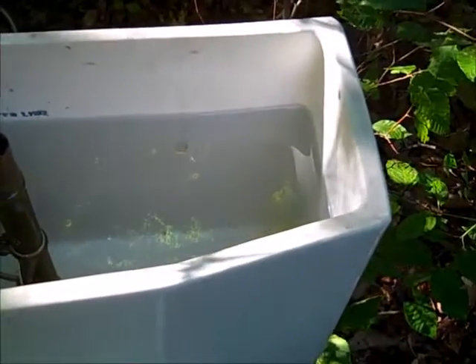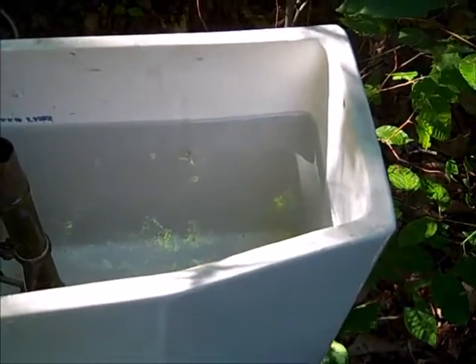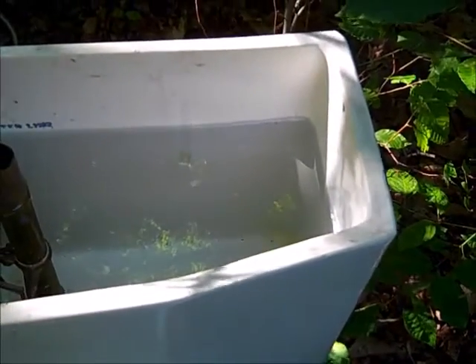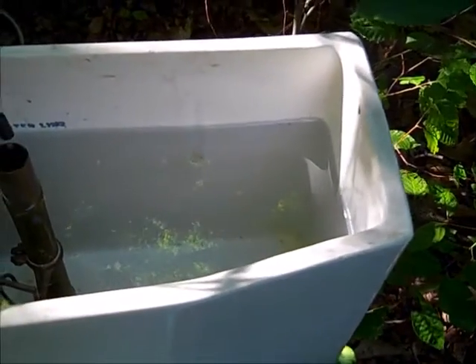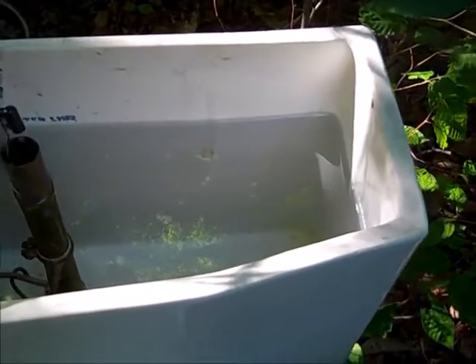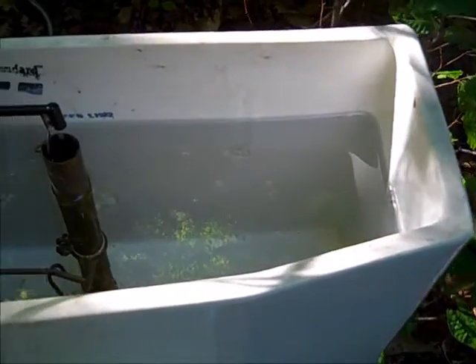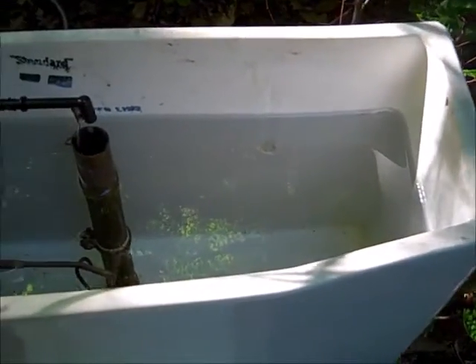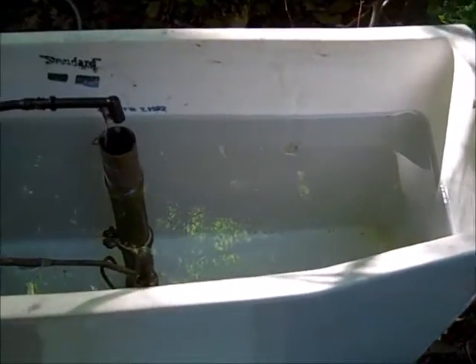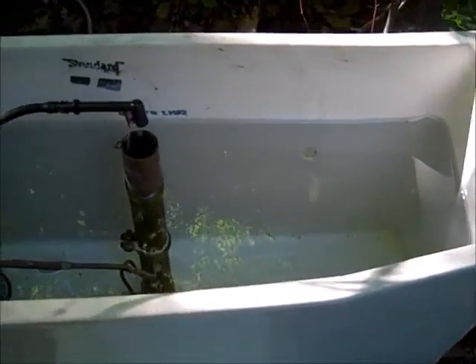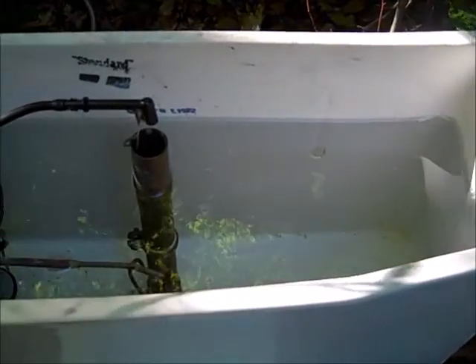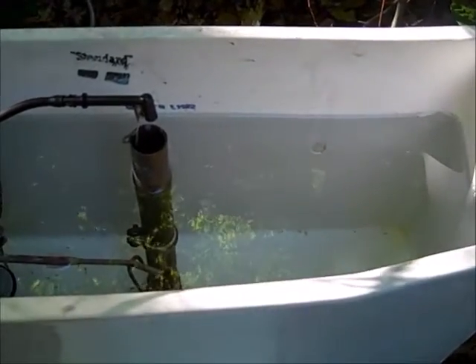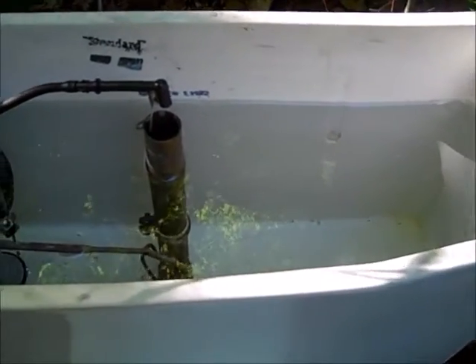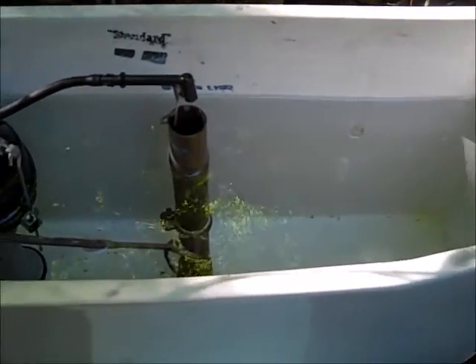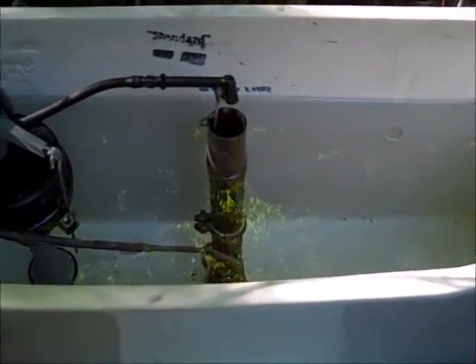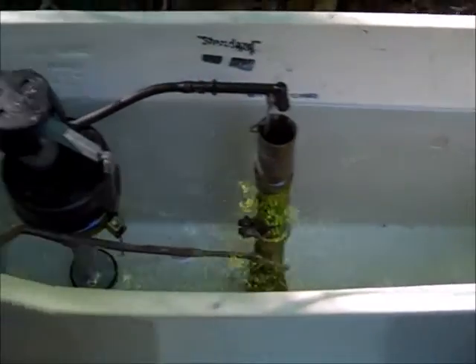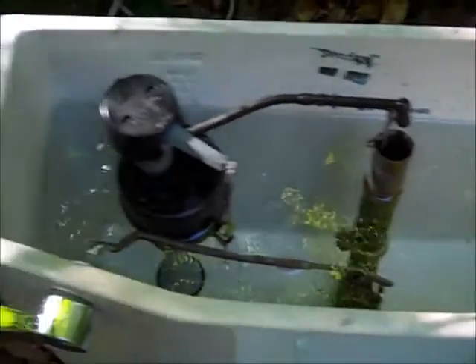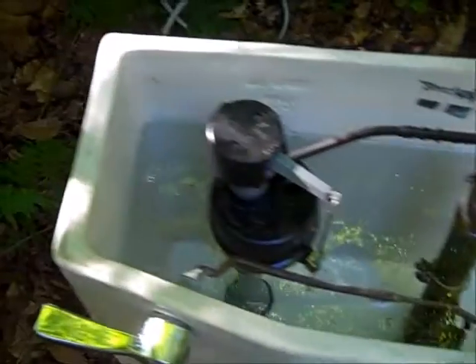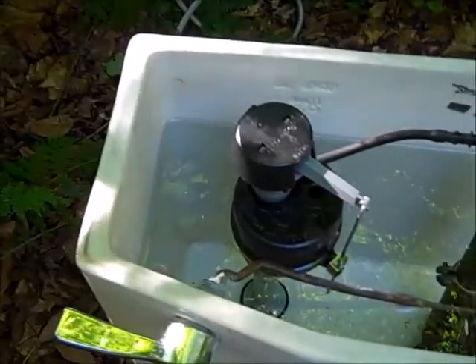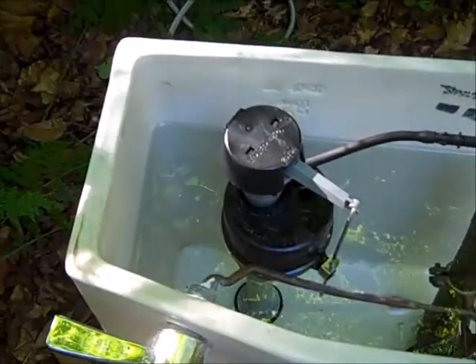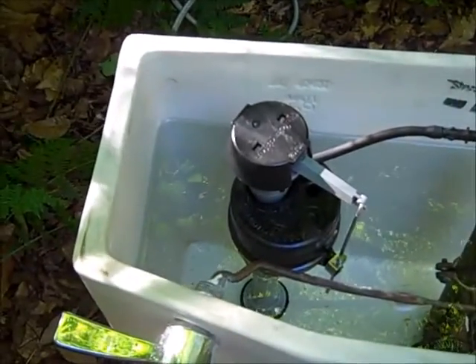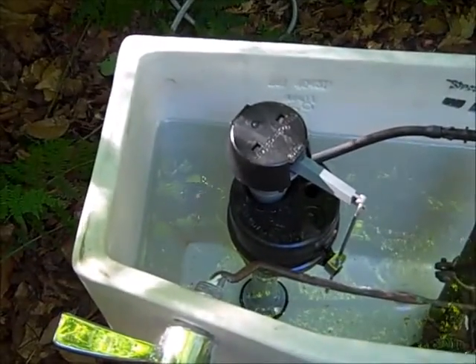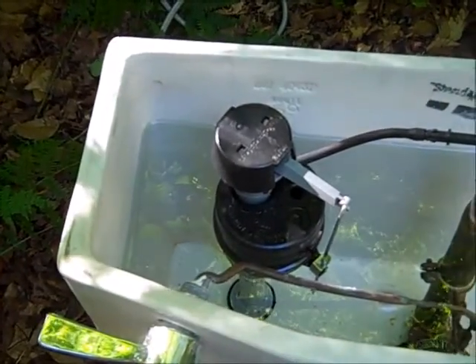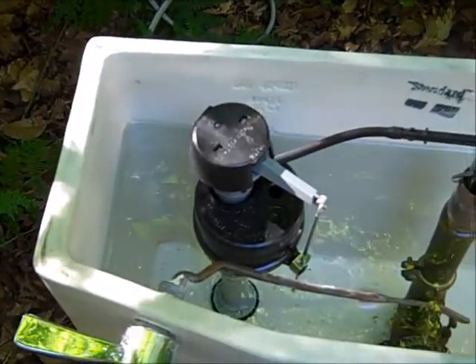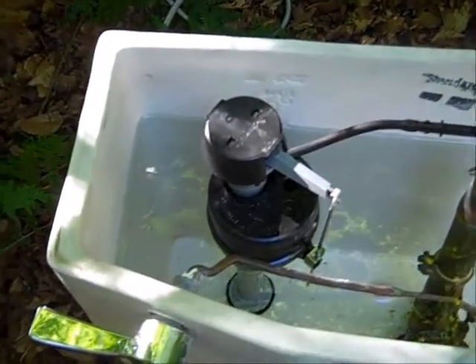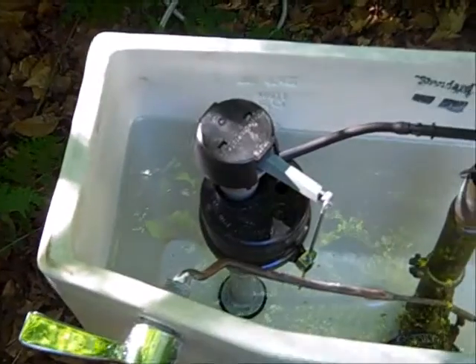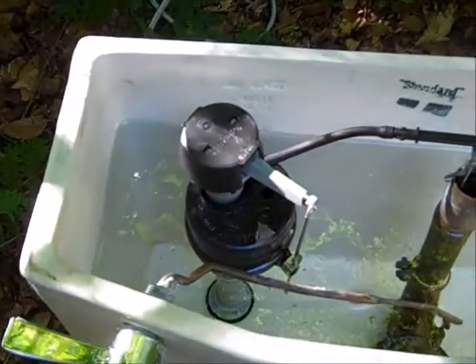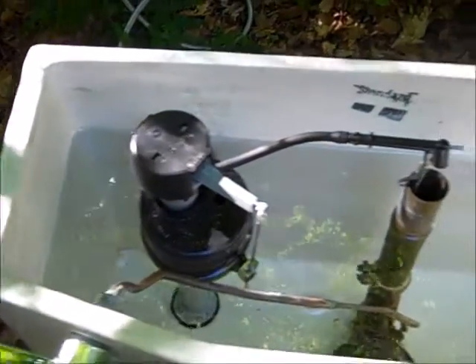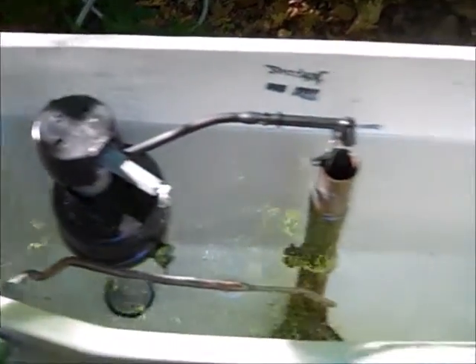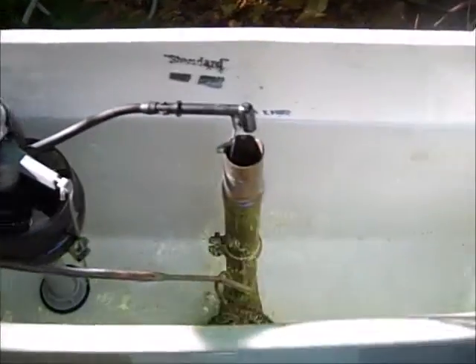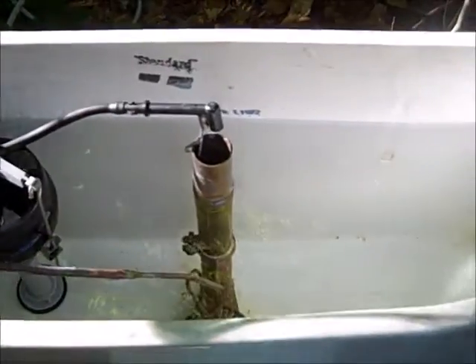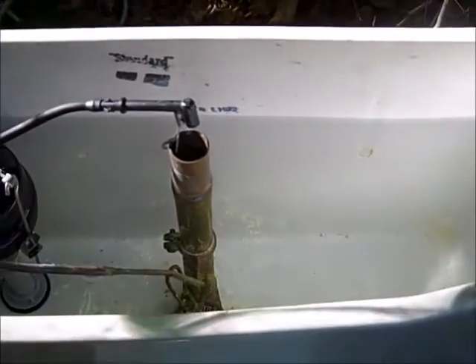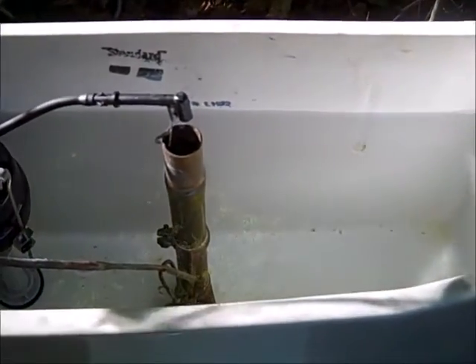Hi, this is Vintage Toilets Vermont, and I'm going to run the water usage test to see approximately how much water the 1957 Cadet uses.